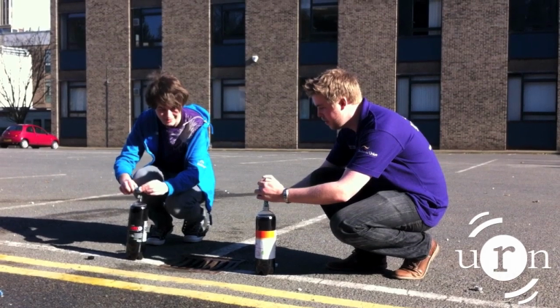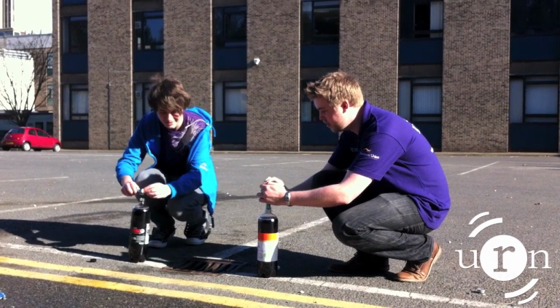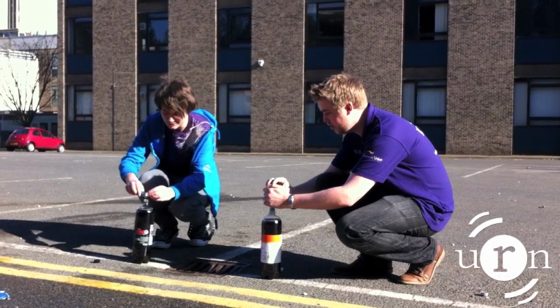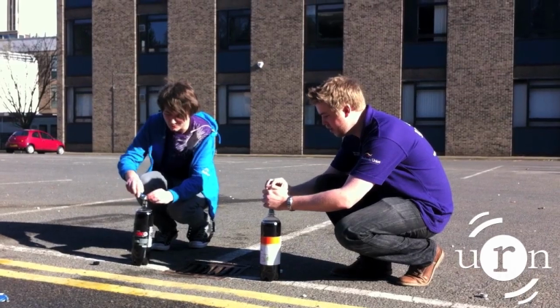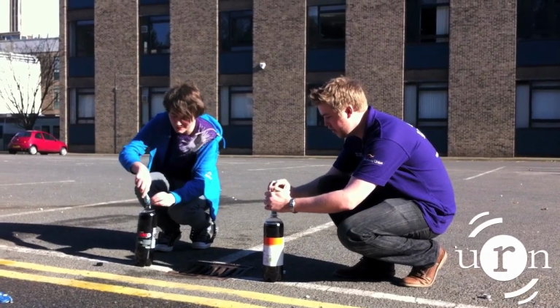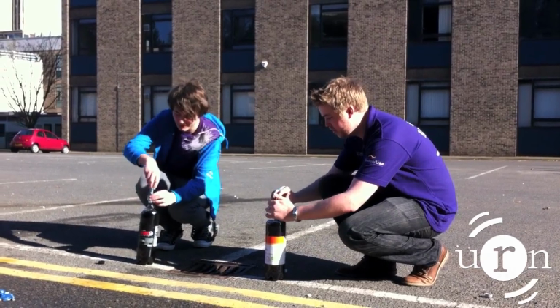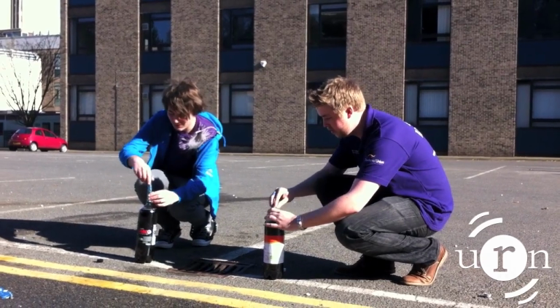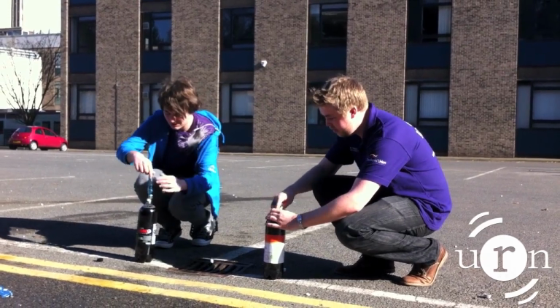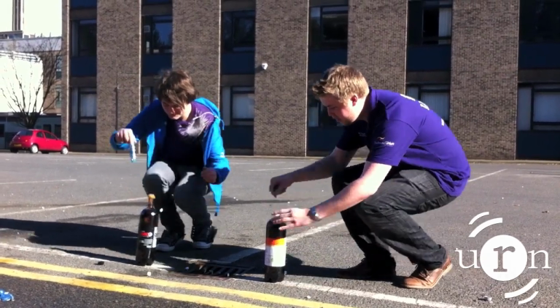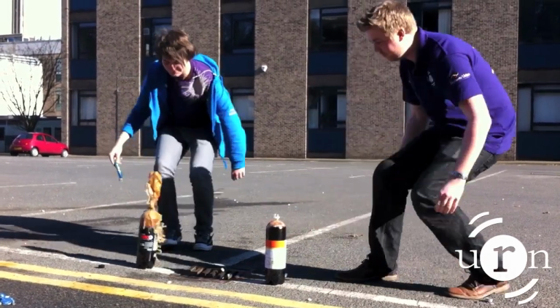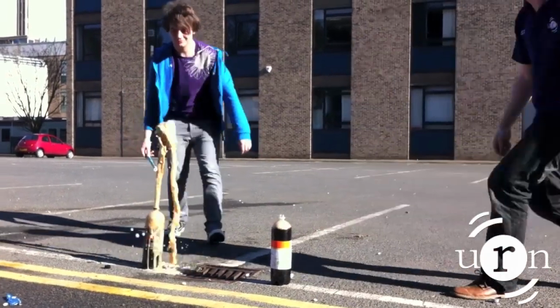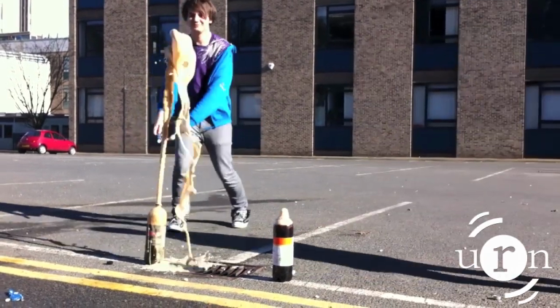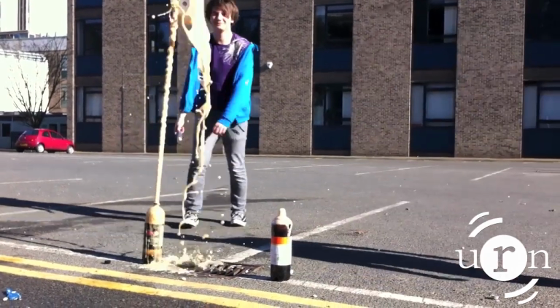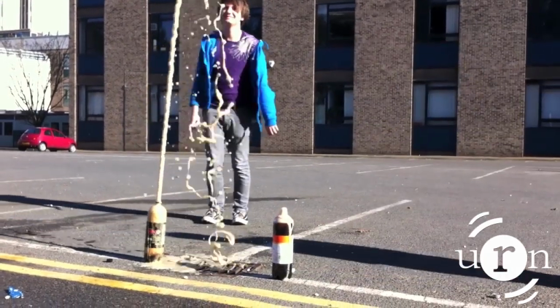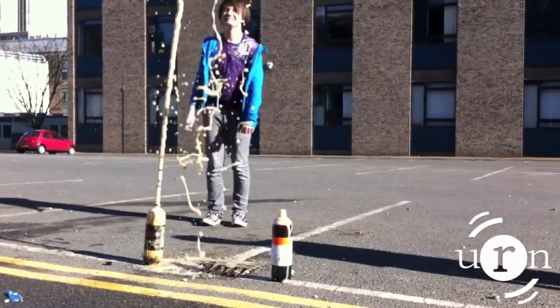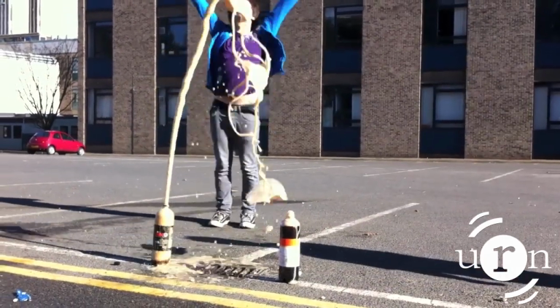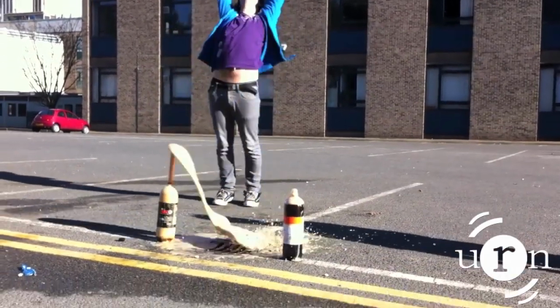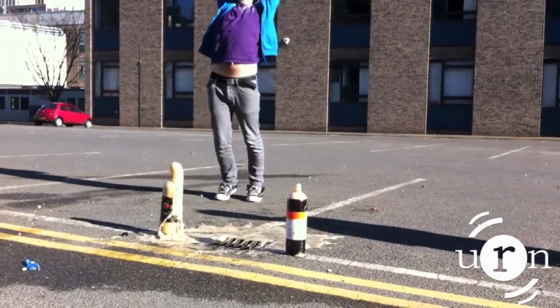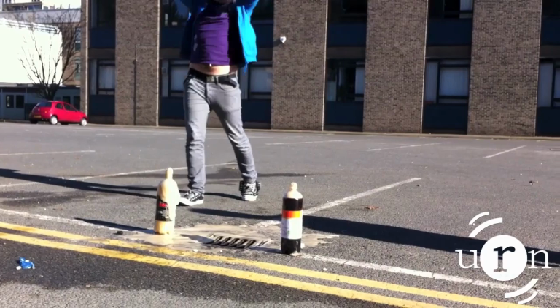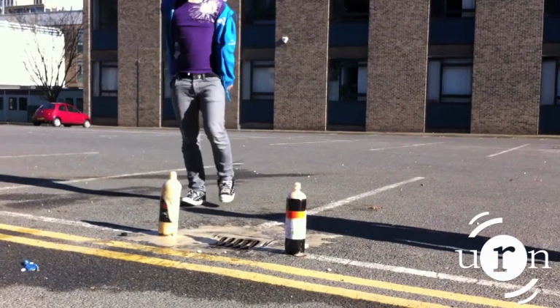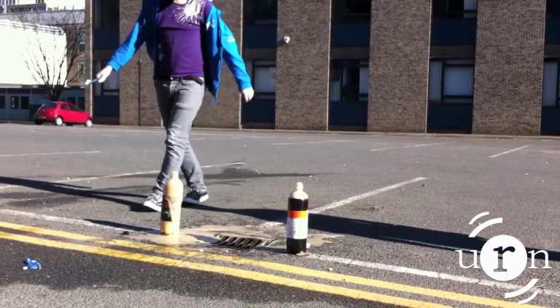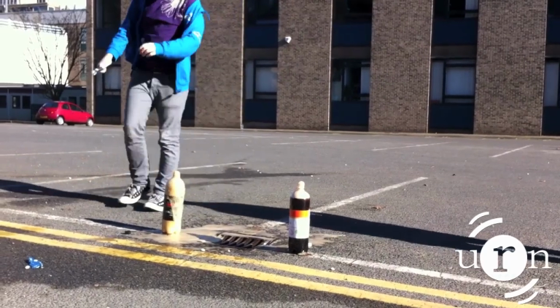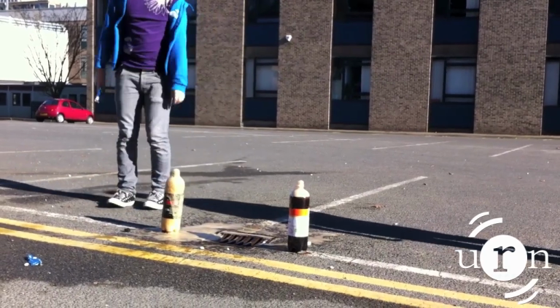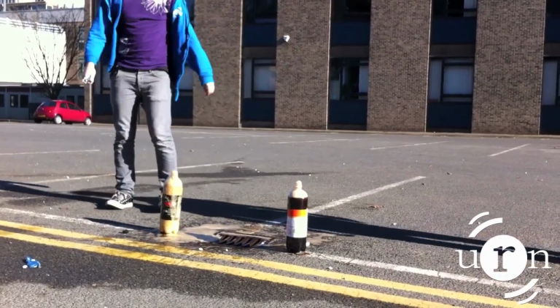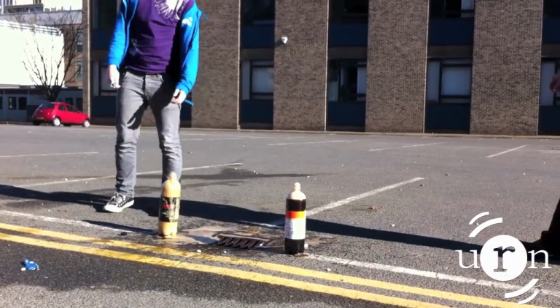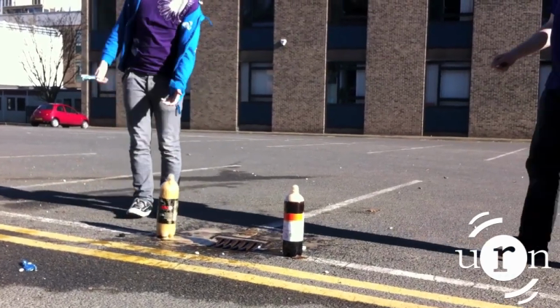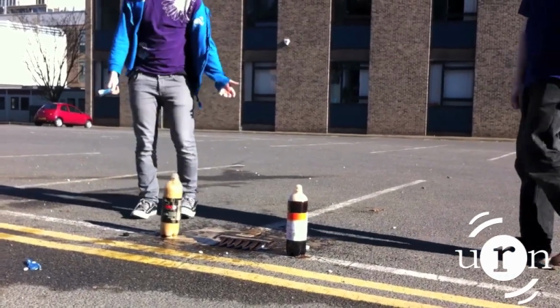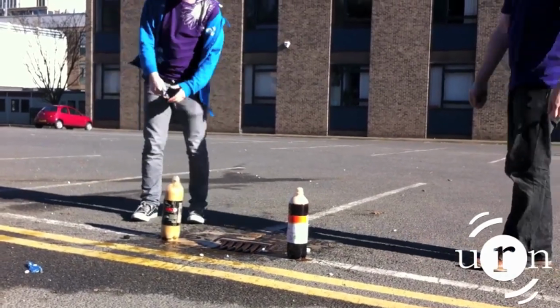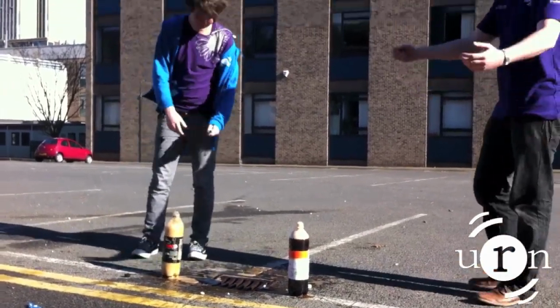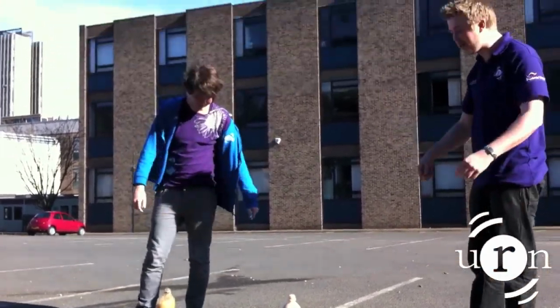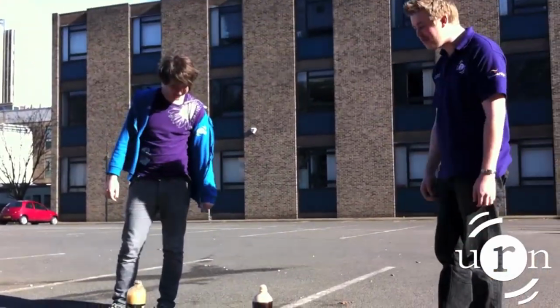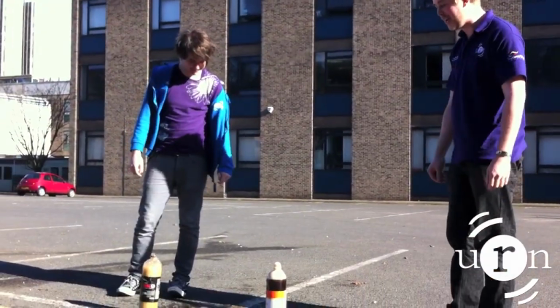Three, two, one, go. I think we have a clear winner there. Basics Coke is rubbish.